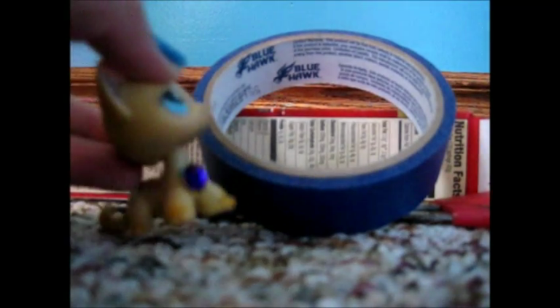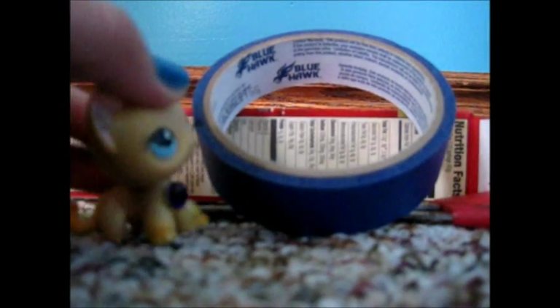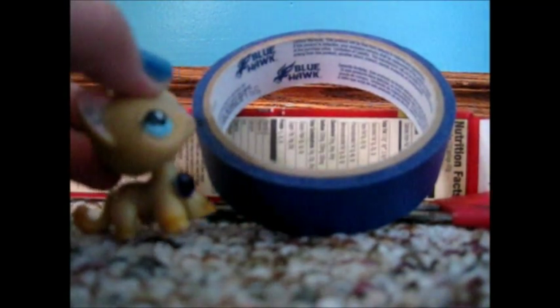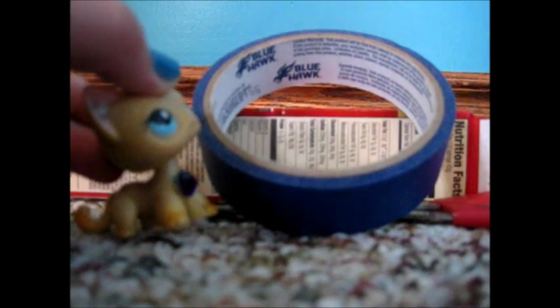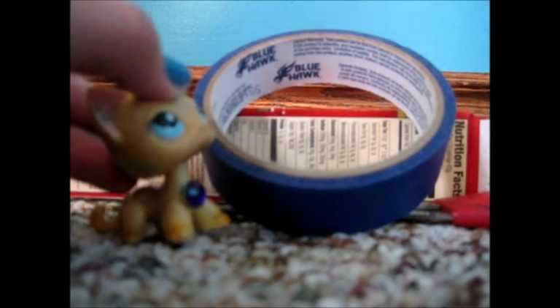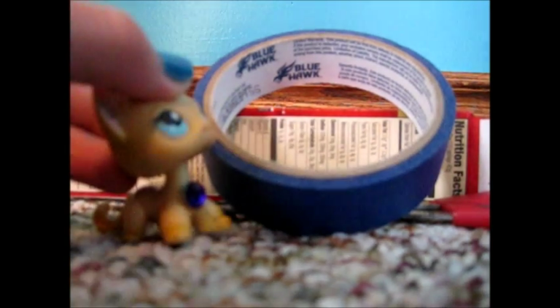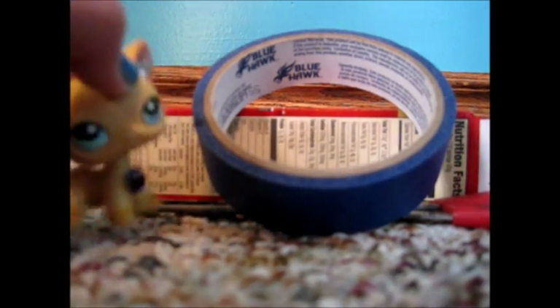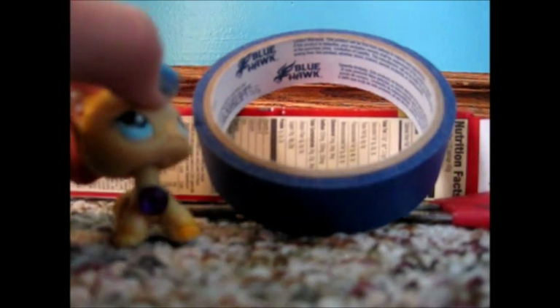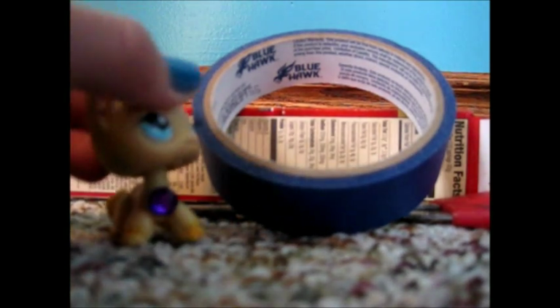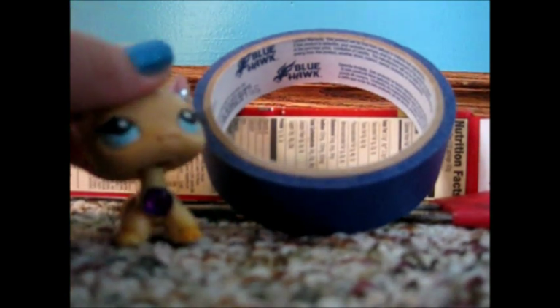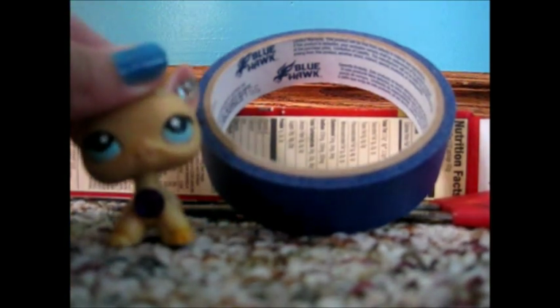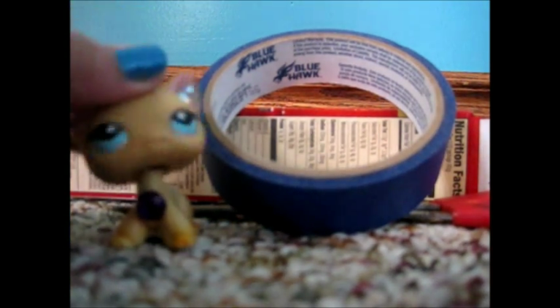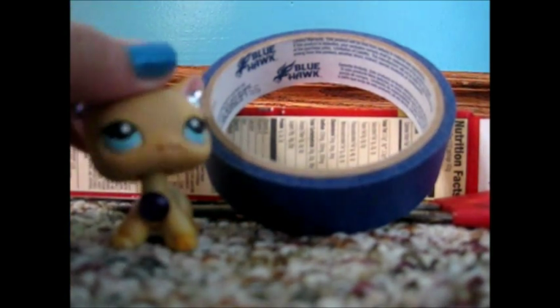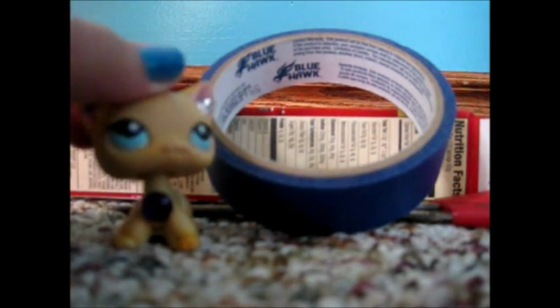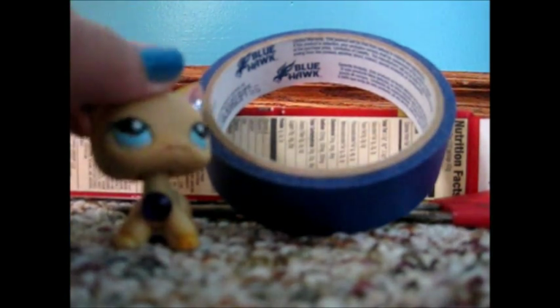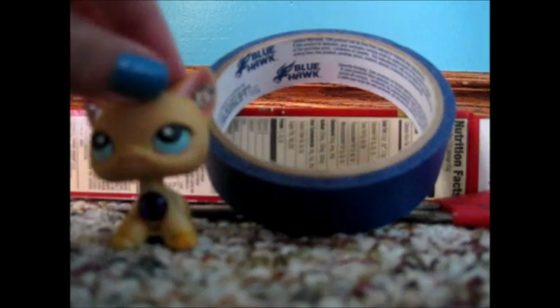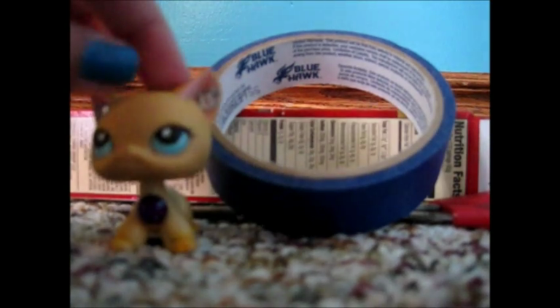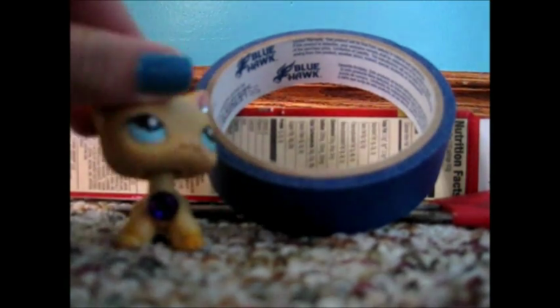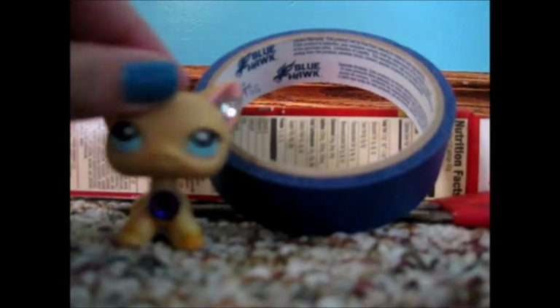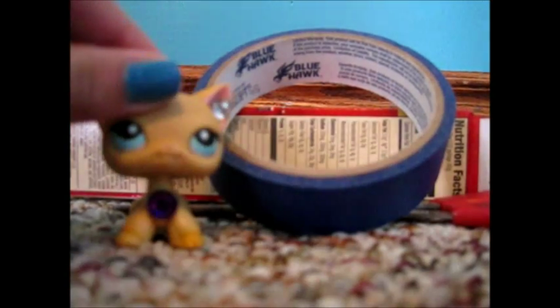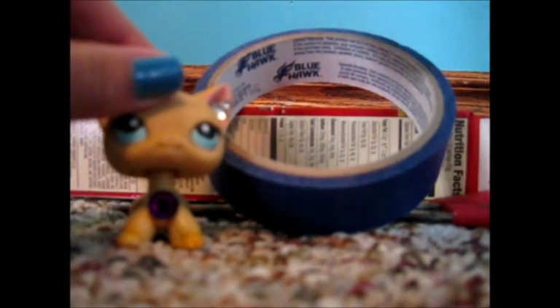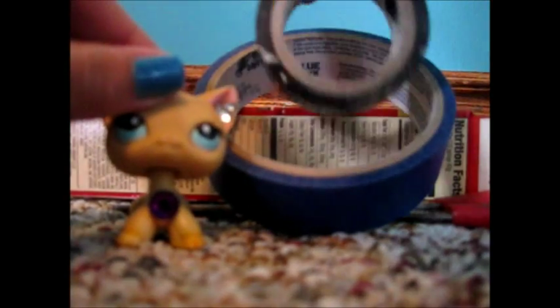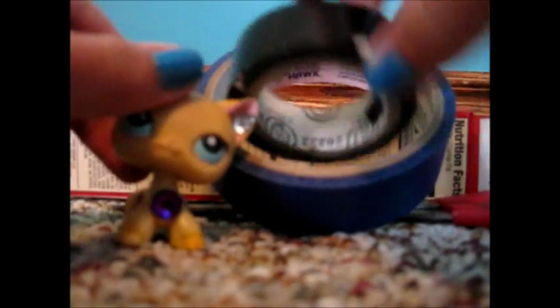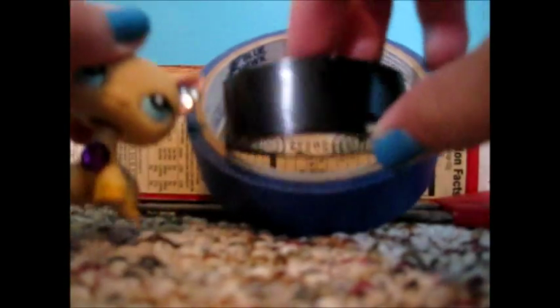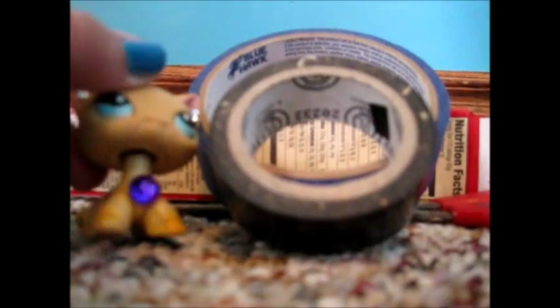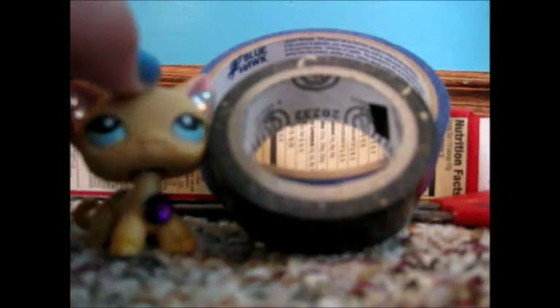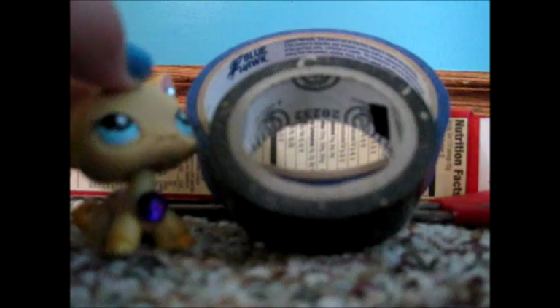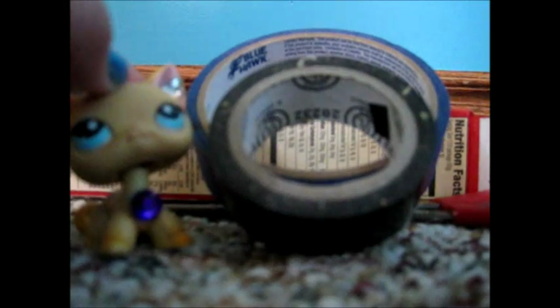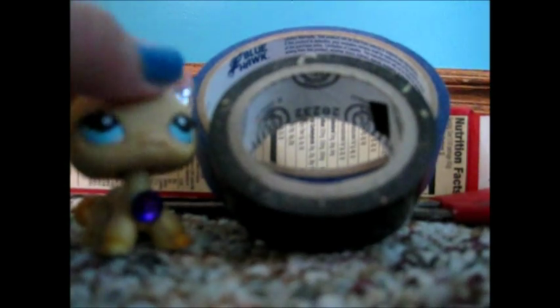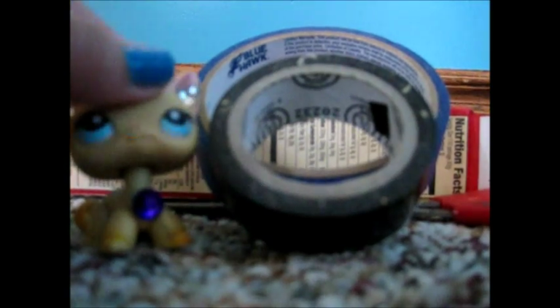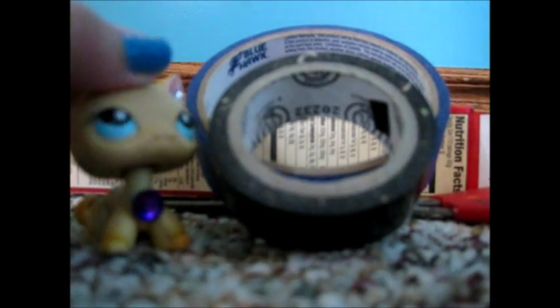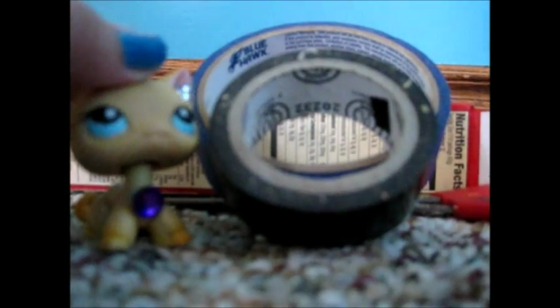You'll need tape — preferably a lot. I would have normally used duct tape but I'm currently out of duct tape, so sadness. I'm also going to use this little black electrical tape, and you will also need a hot glue gun.